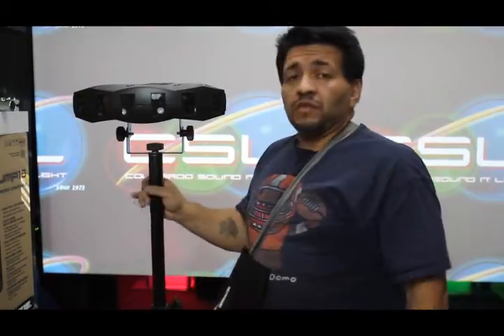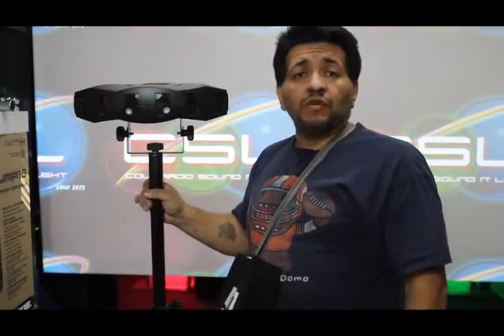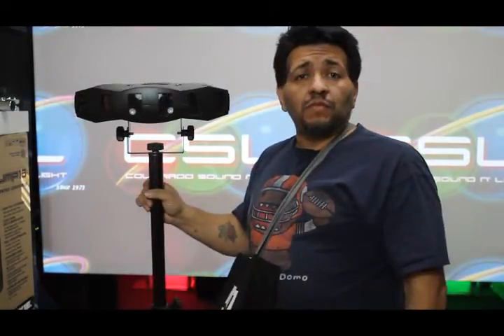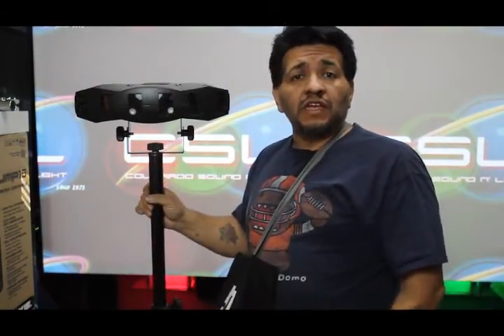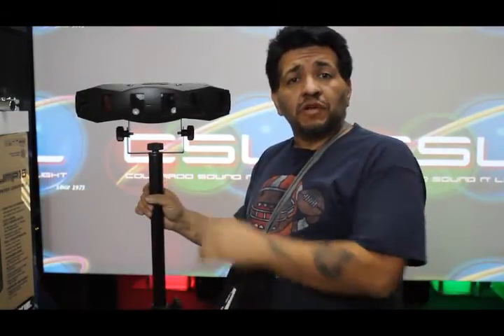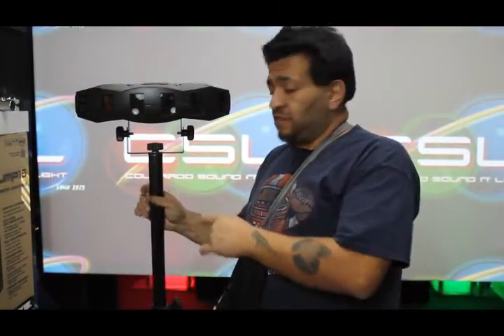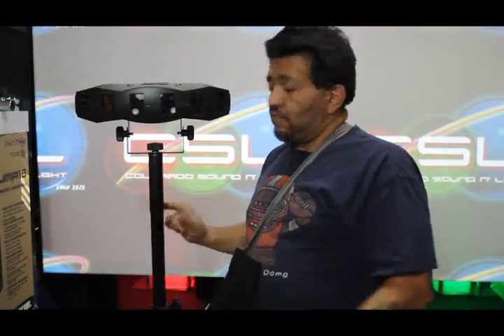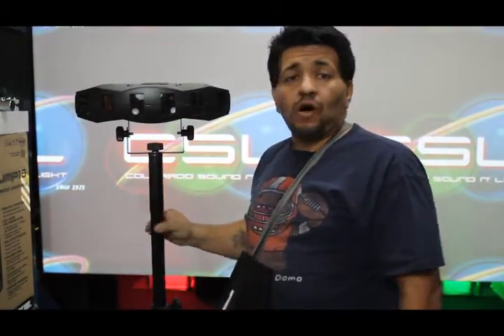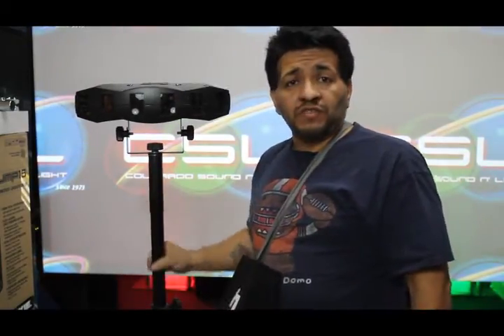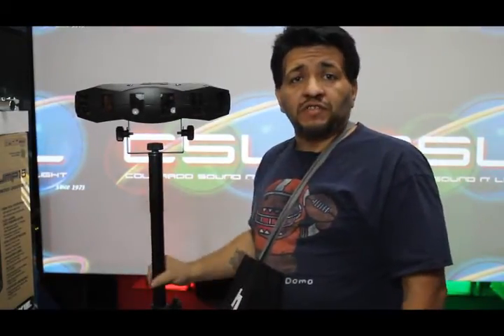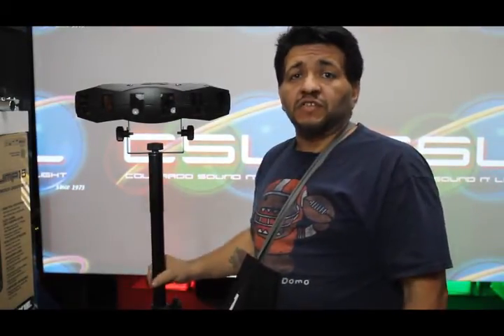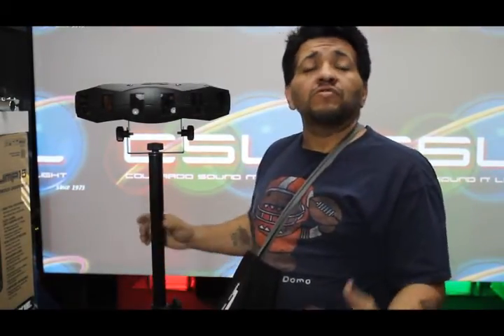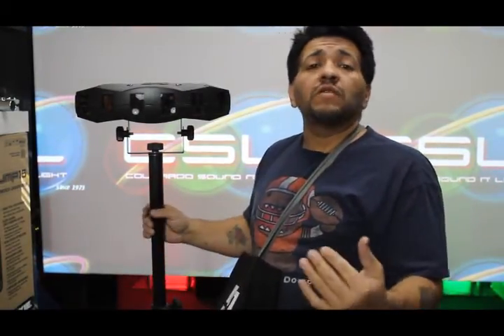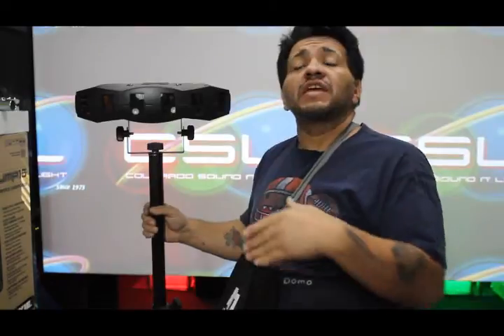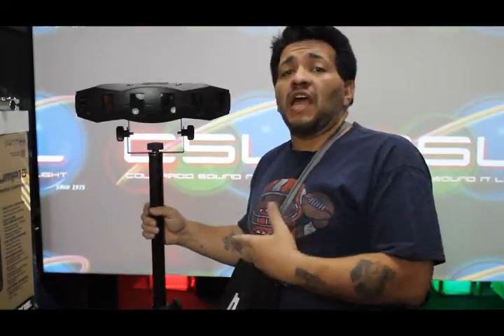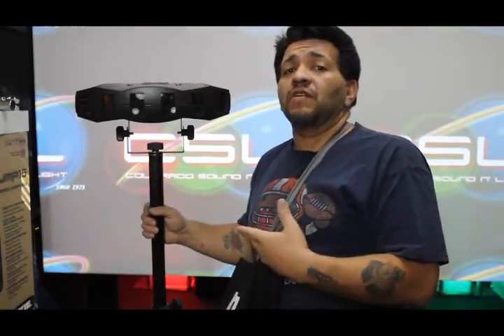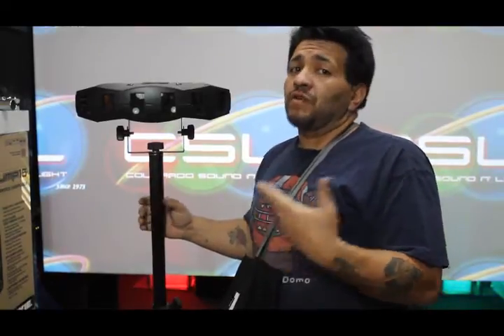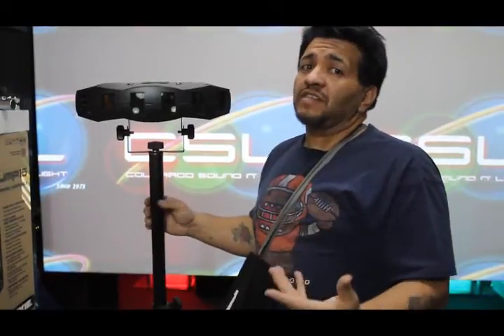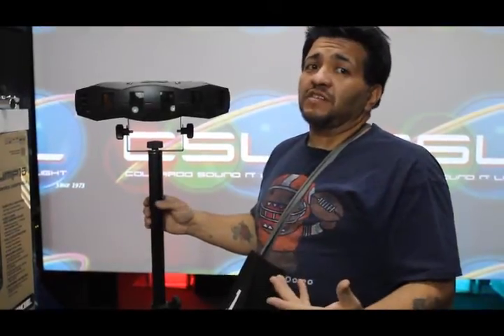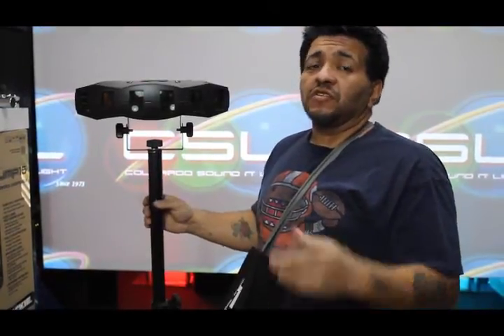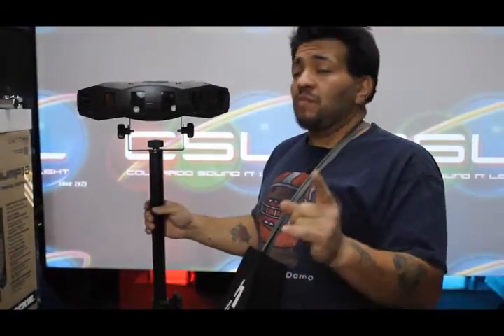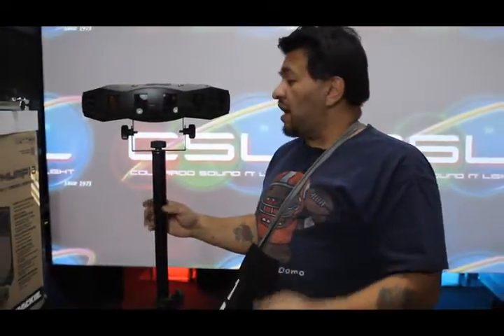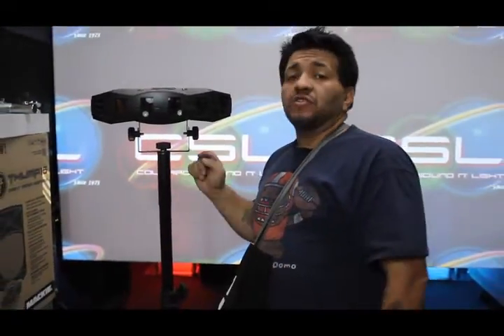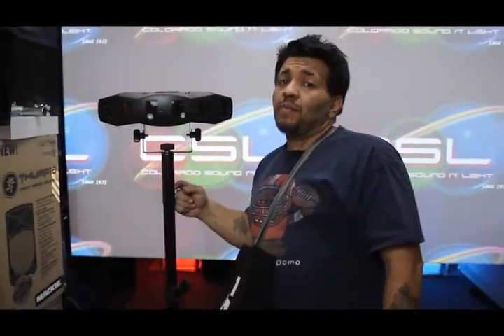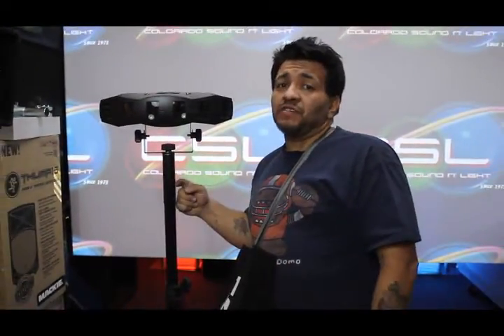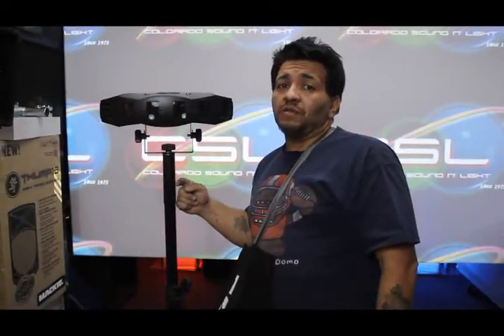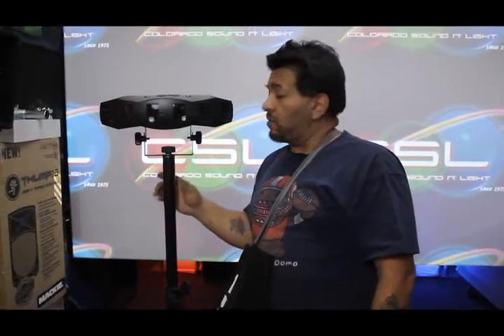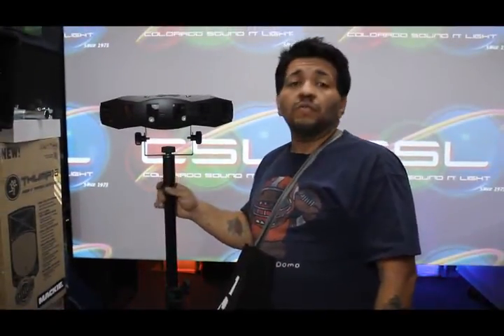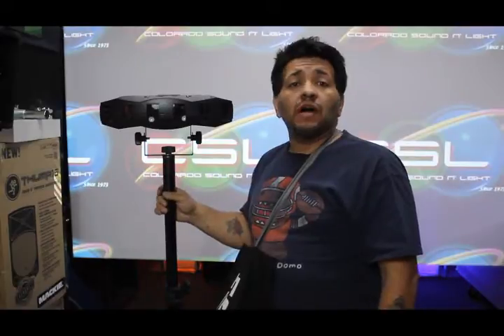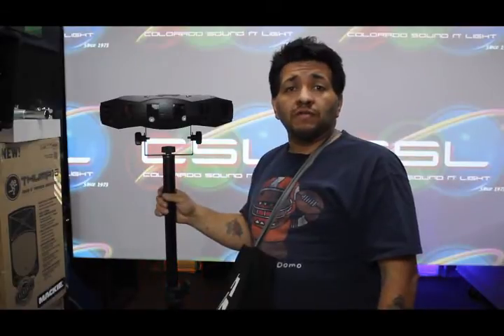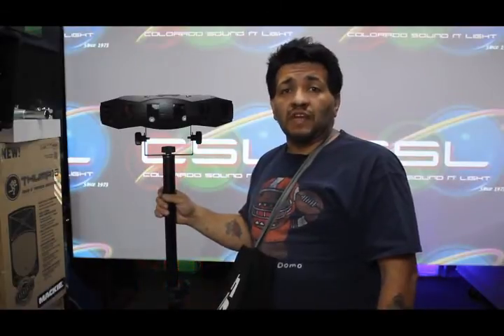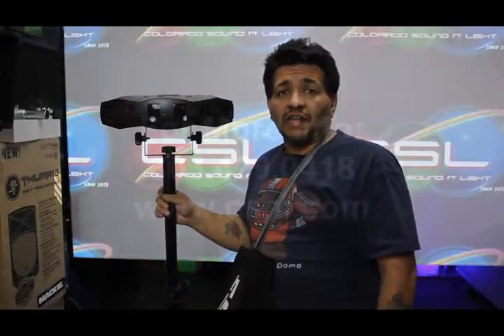These are available in inch and three-eighths for all of your speaker stands, and also available in inch and a half for your lighting stands. So remember guys — tripod fixture mount, only available at Colorado Sound and Light.